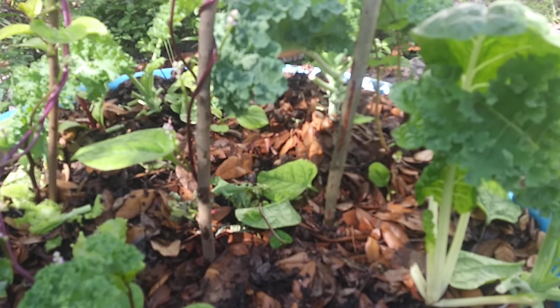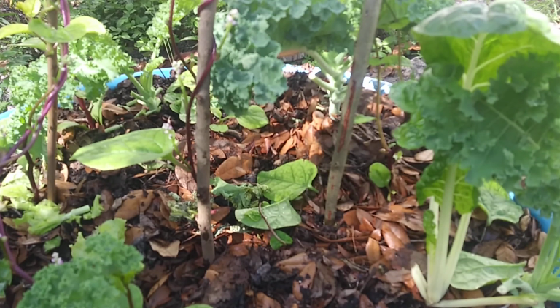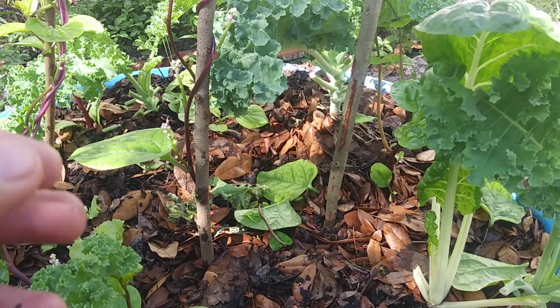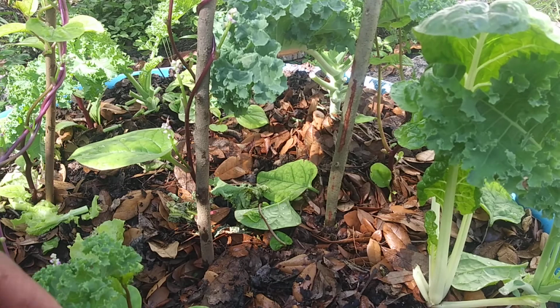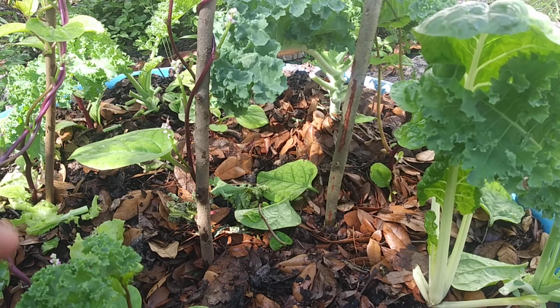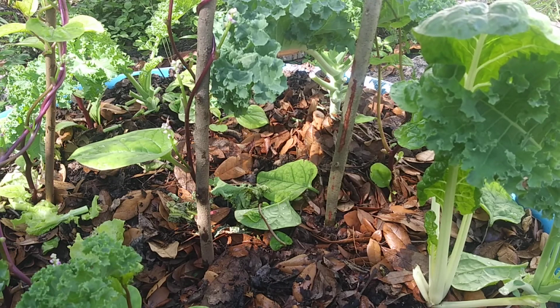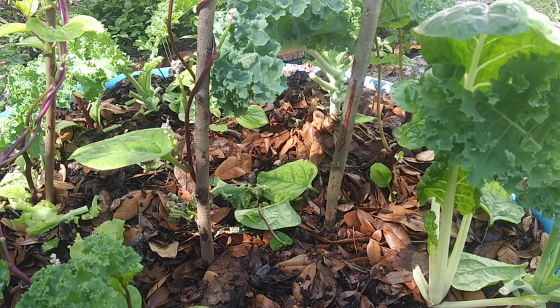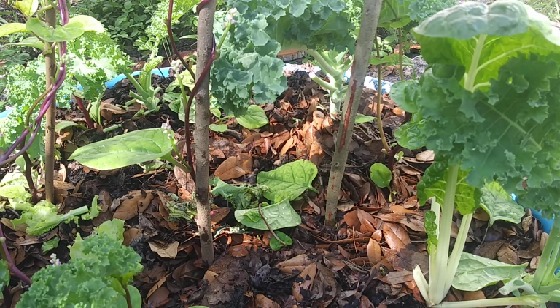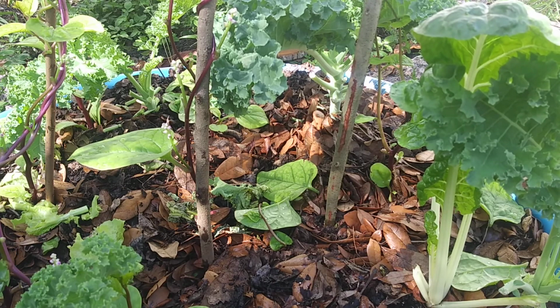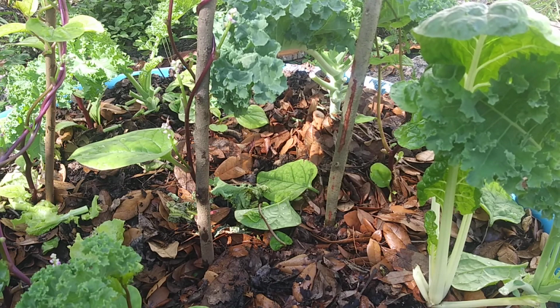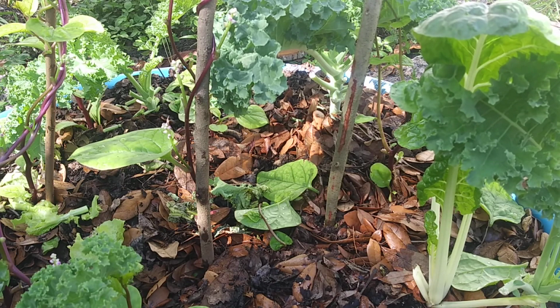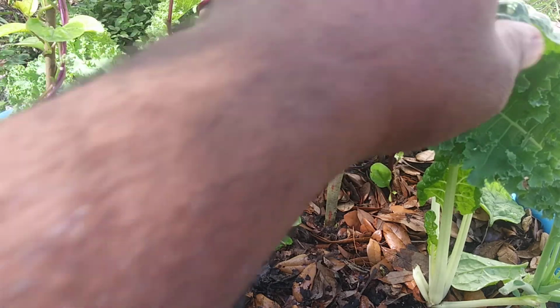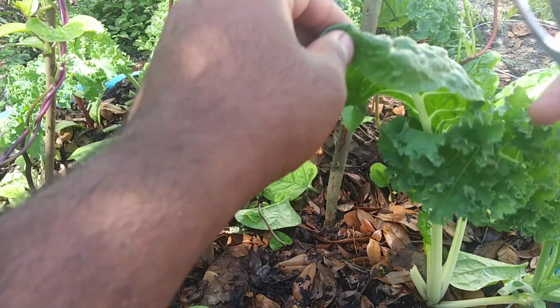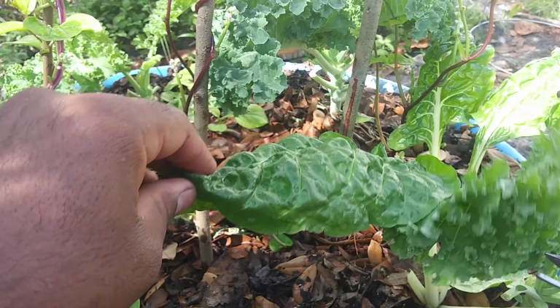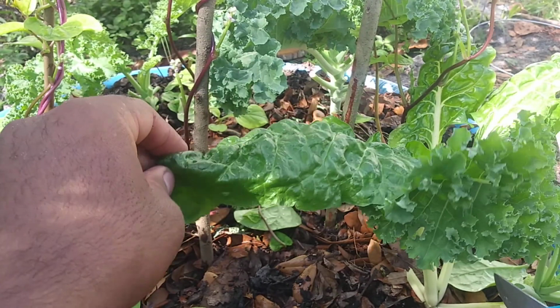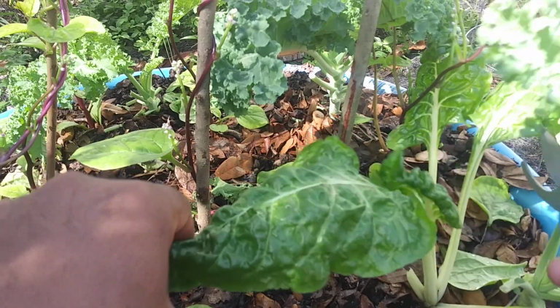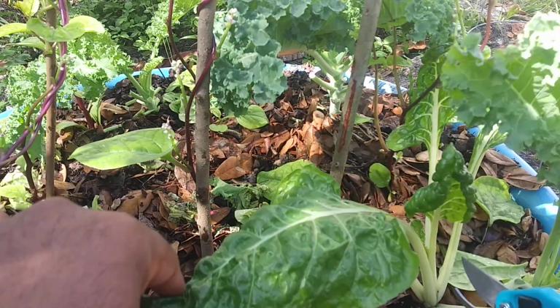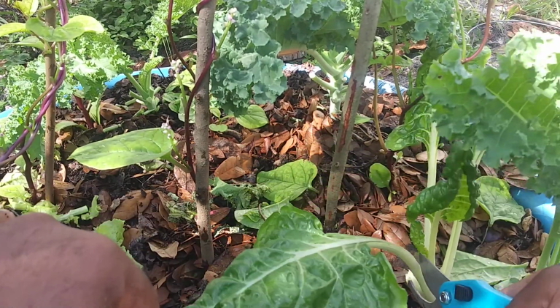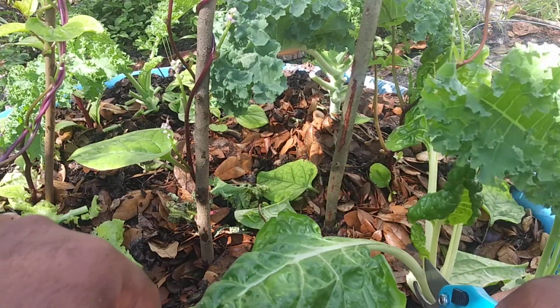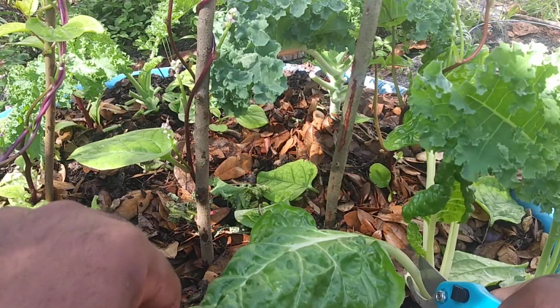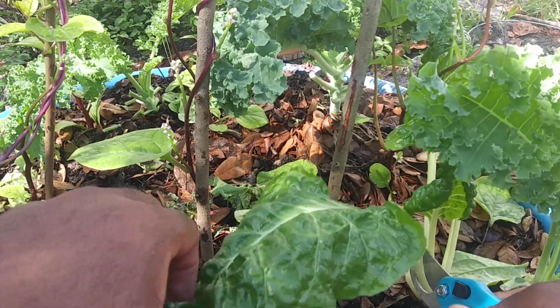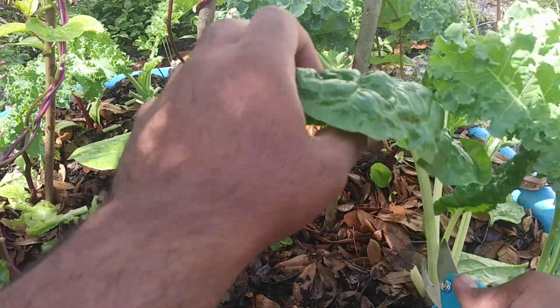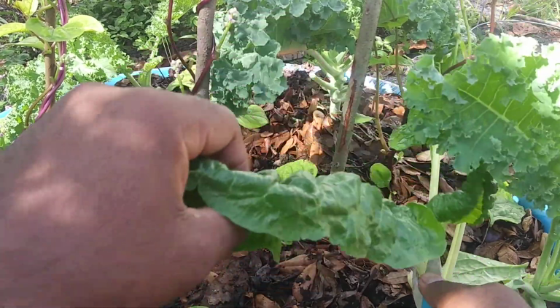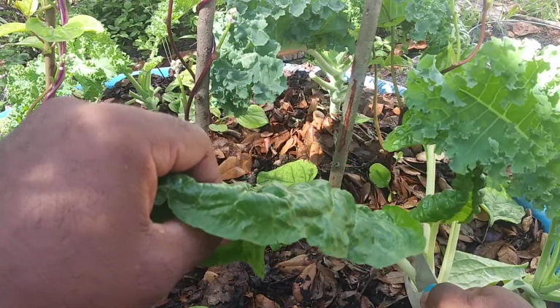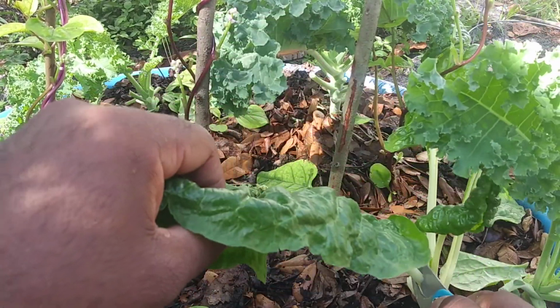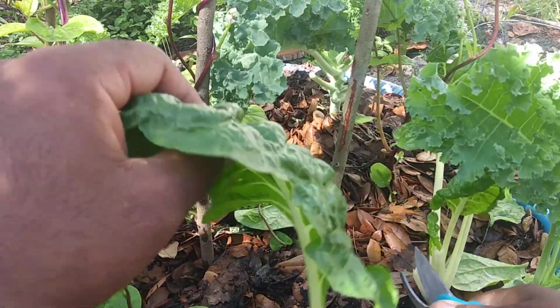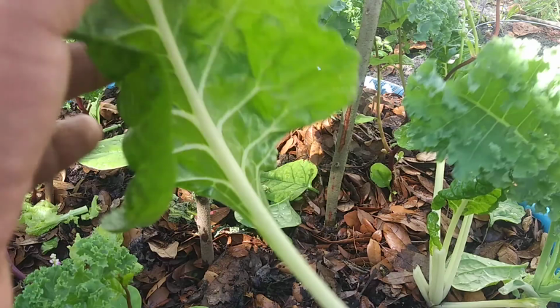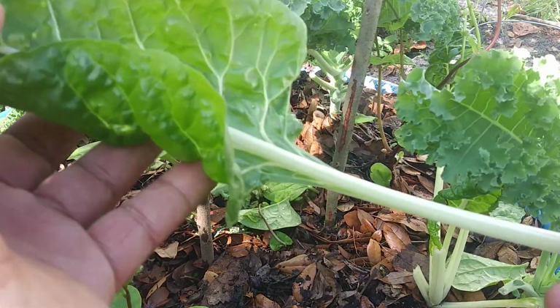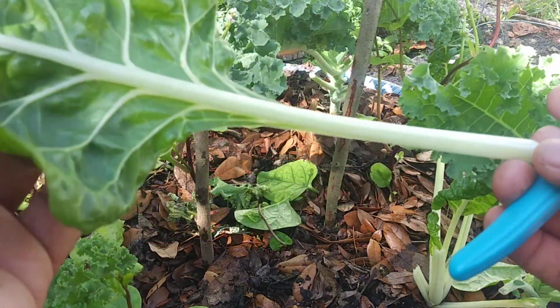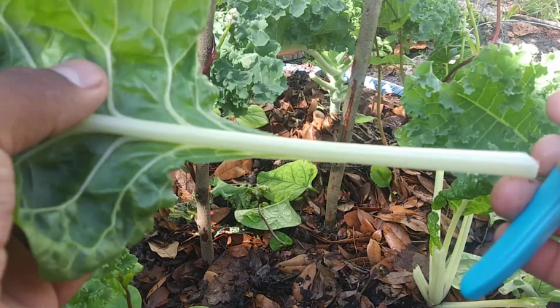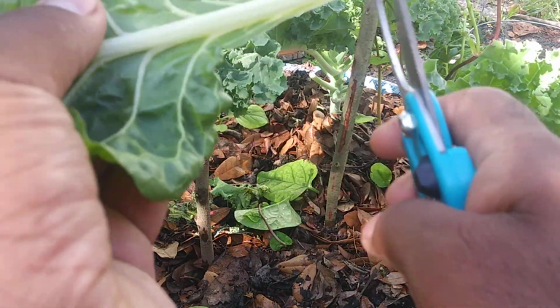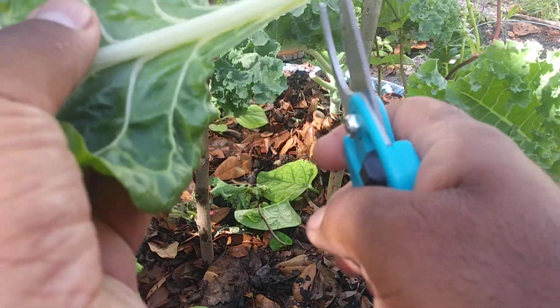It's an amazing experience. It's a stress-relieving, soothing experience when you're gardening and growing your own greens.